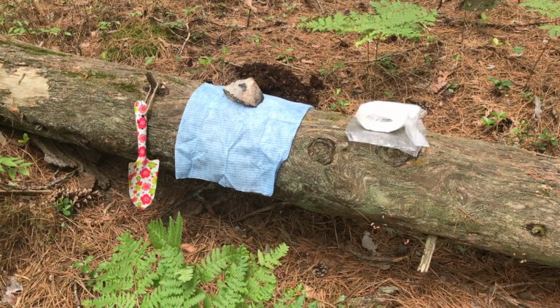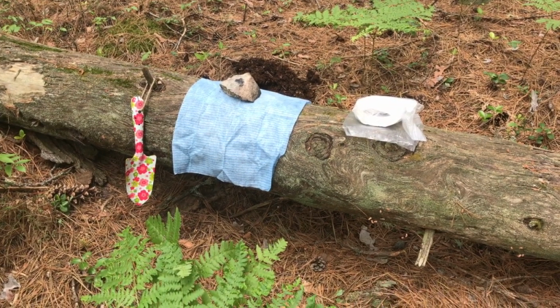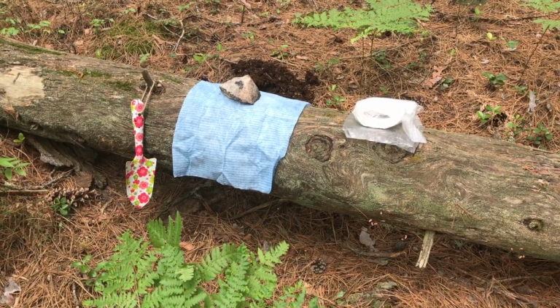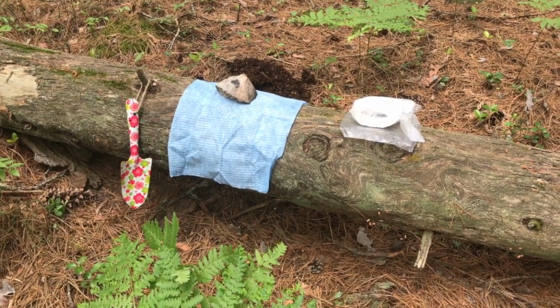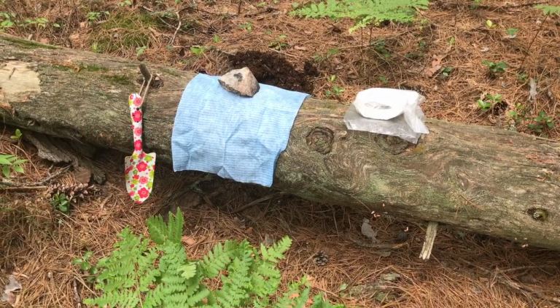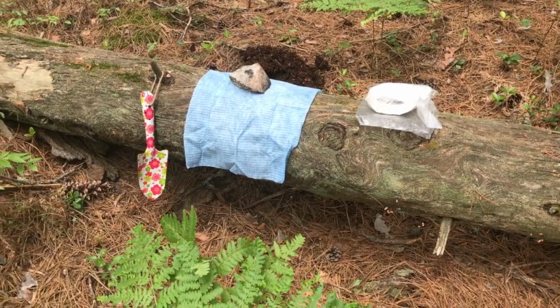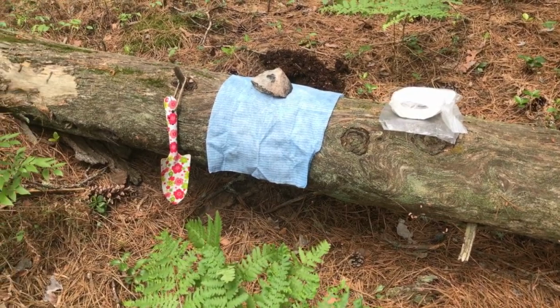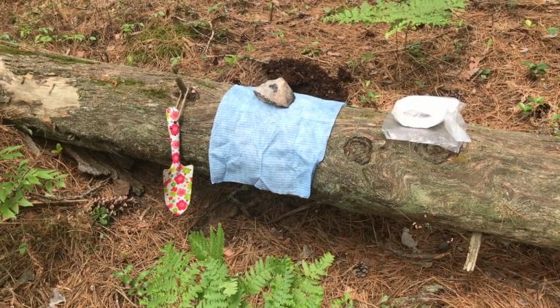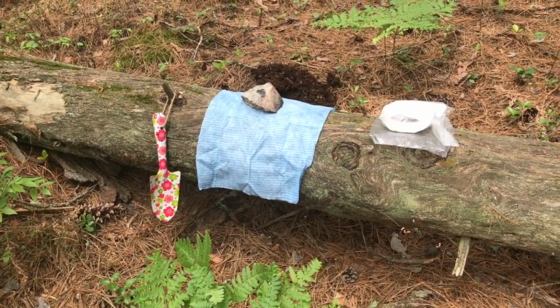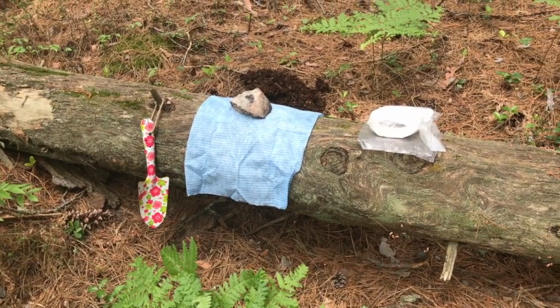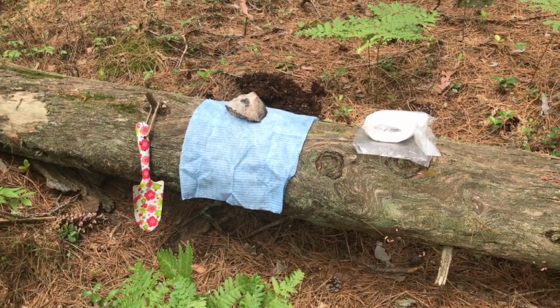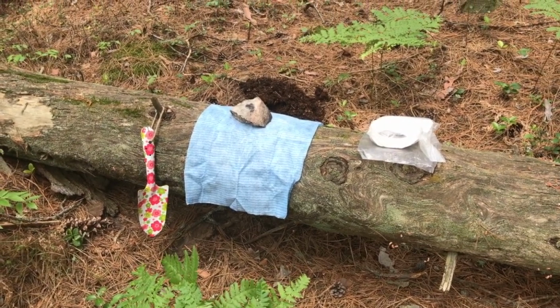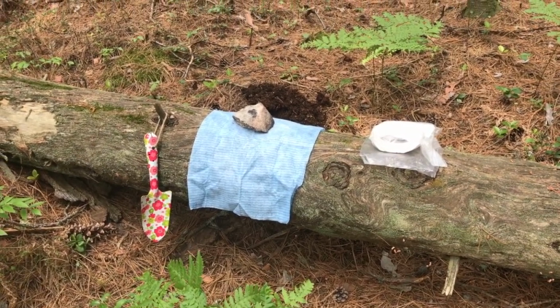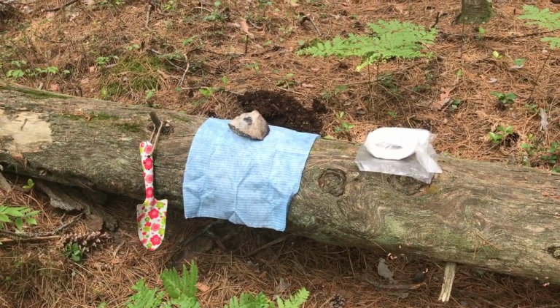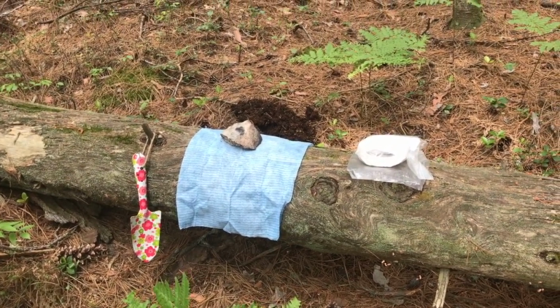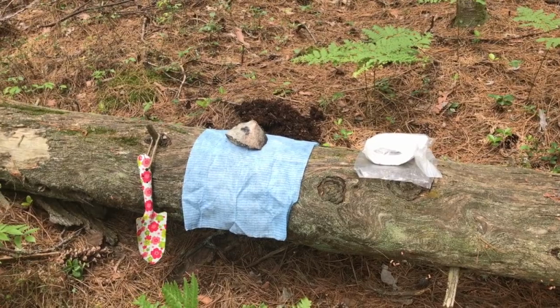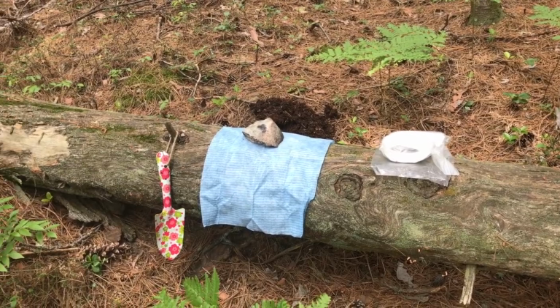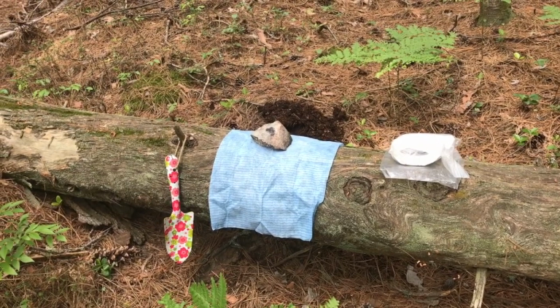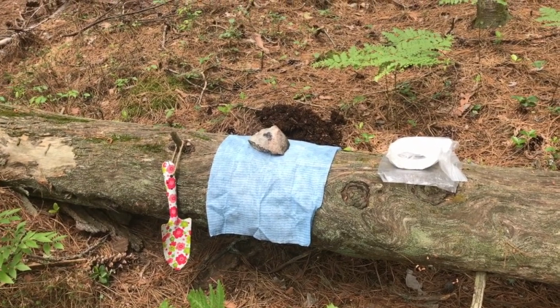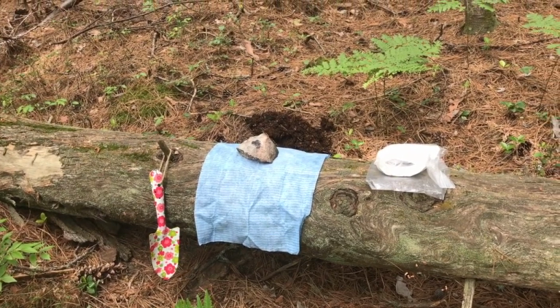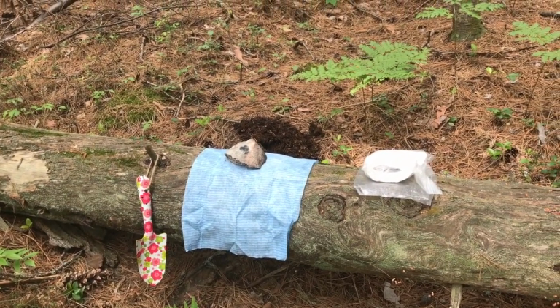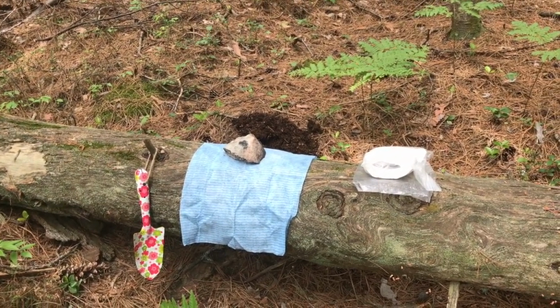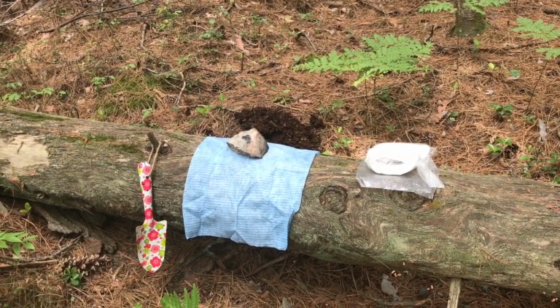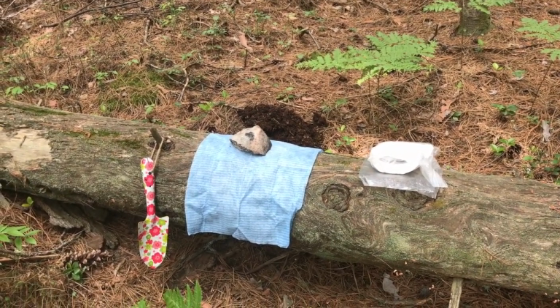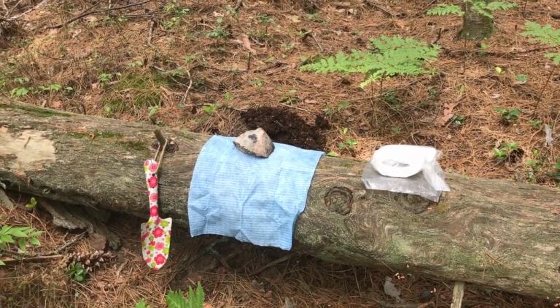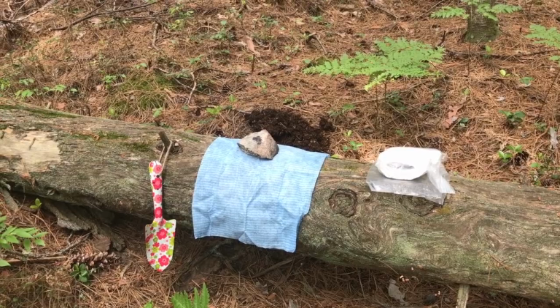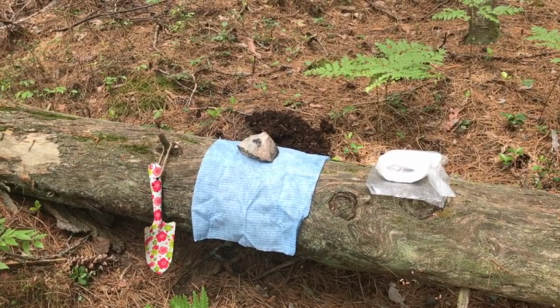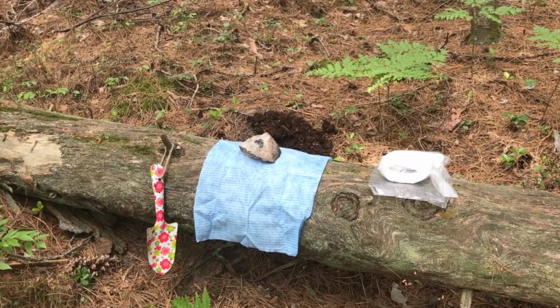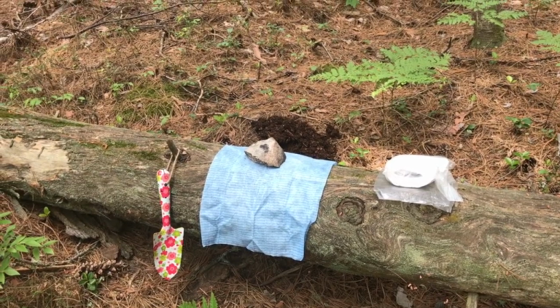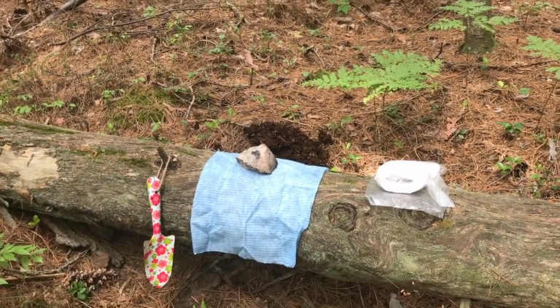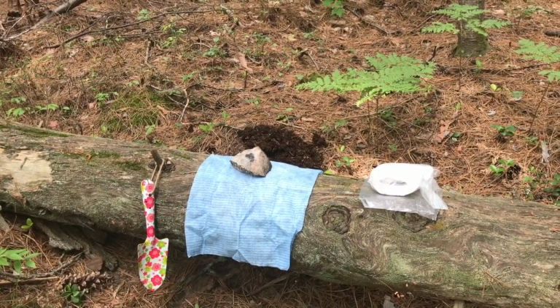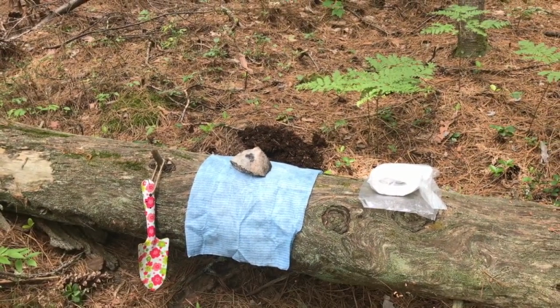A lot of people have asked me how I make a privy when I'm out camping. It's a thing for me because I have colitis and sometimes I have to go to the bathroom a lot. So I do have a couple of different systems.